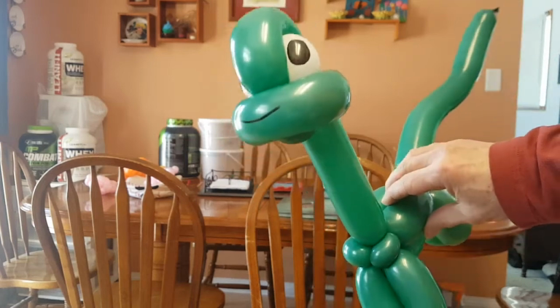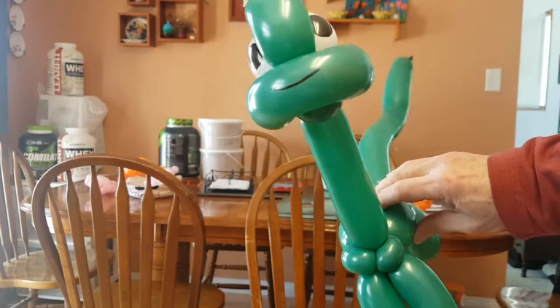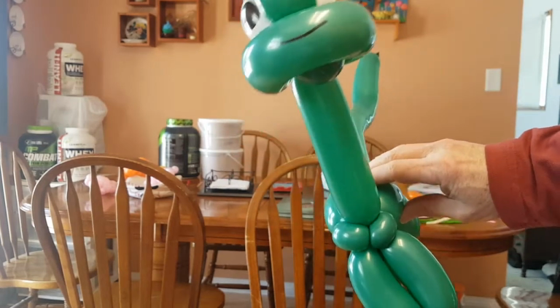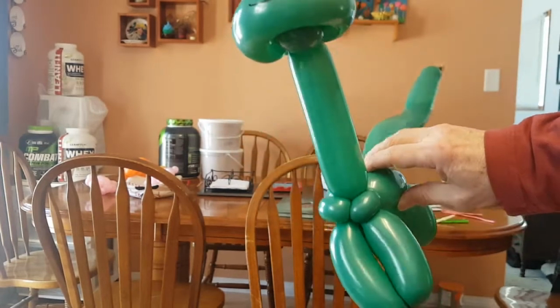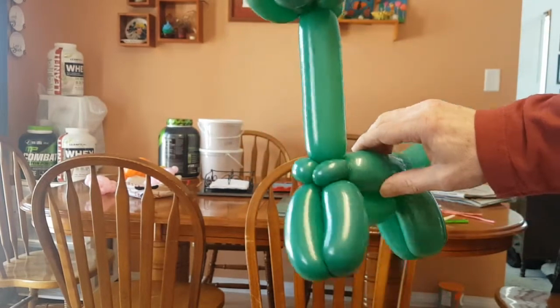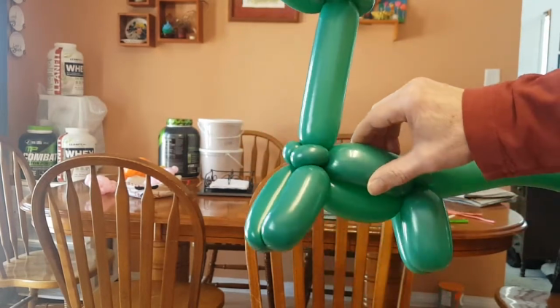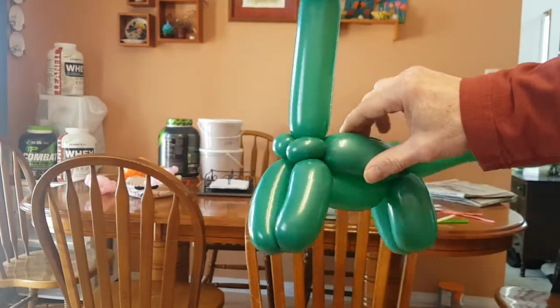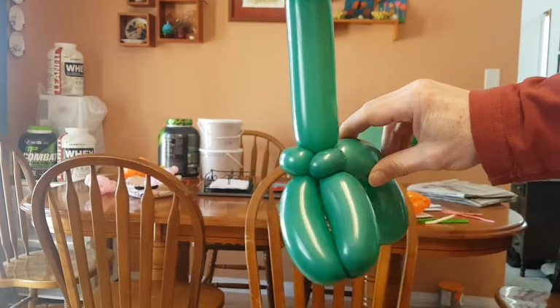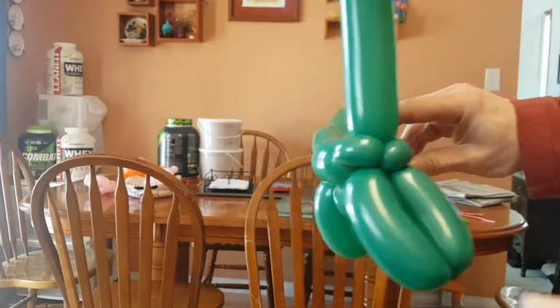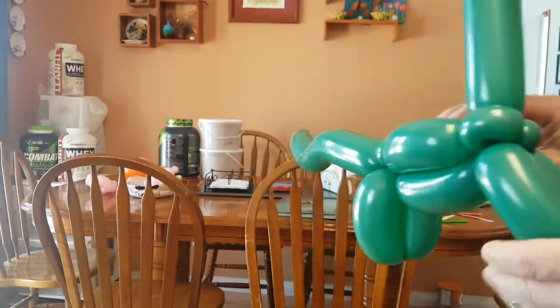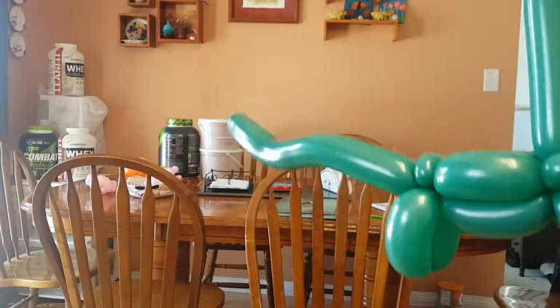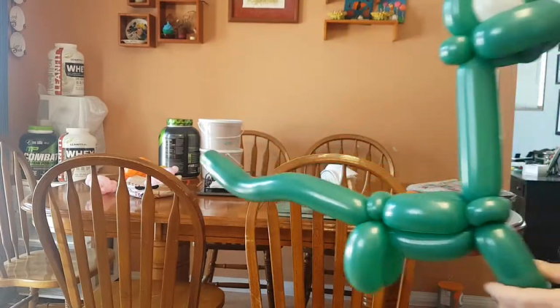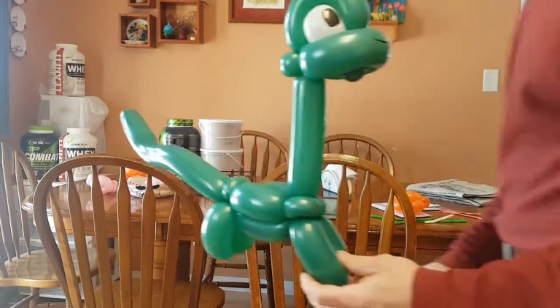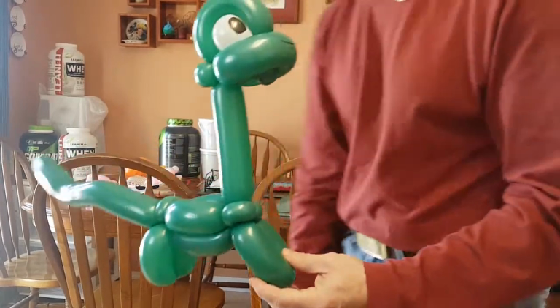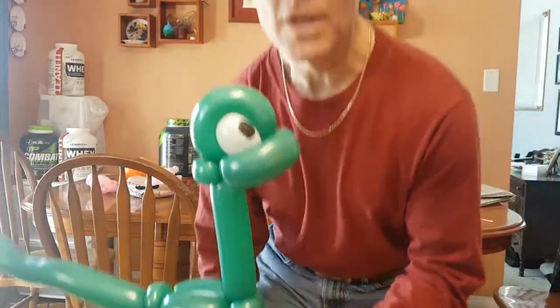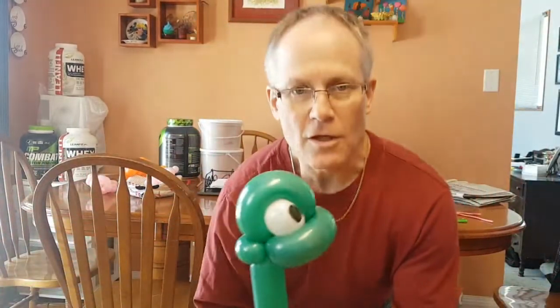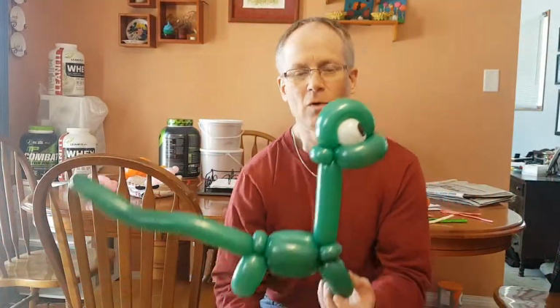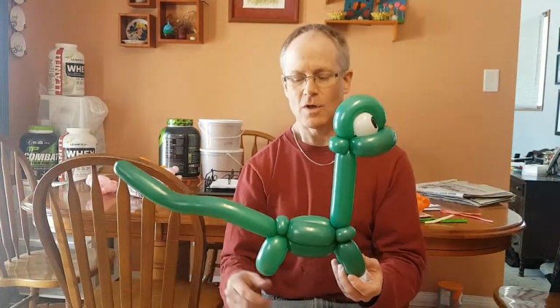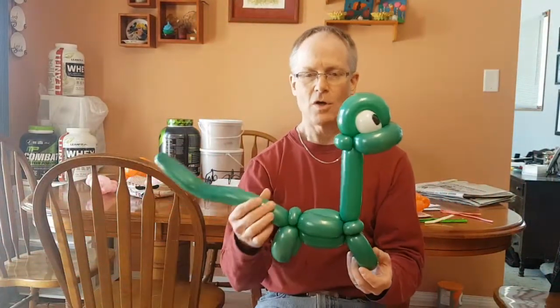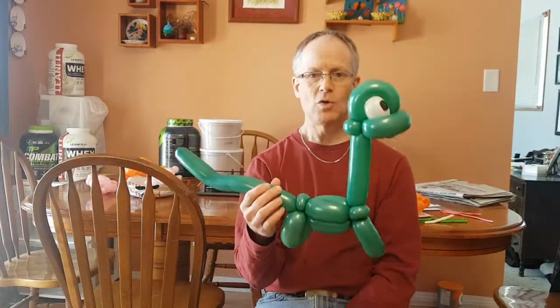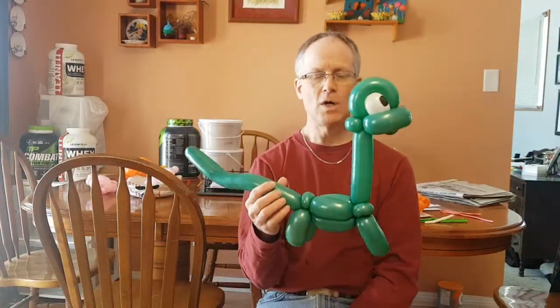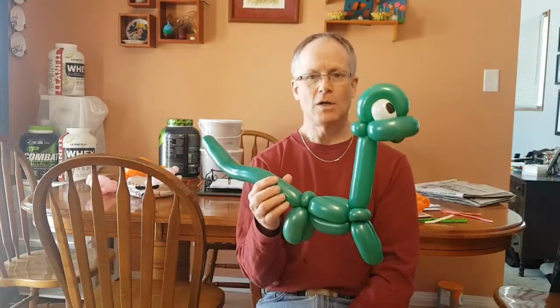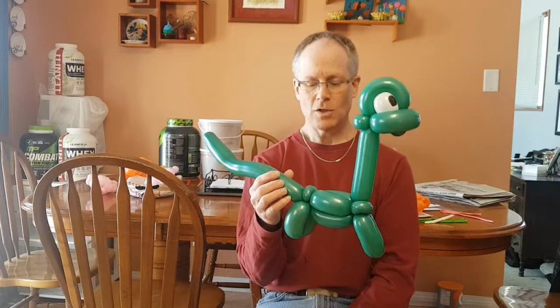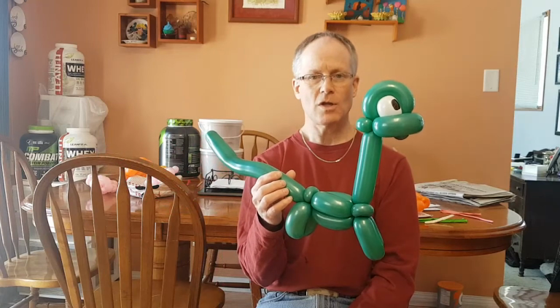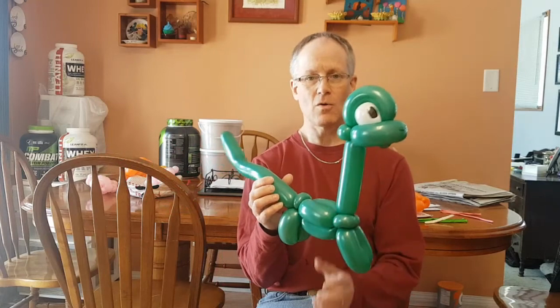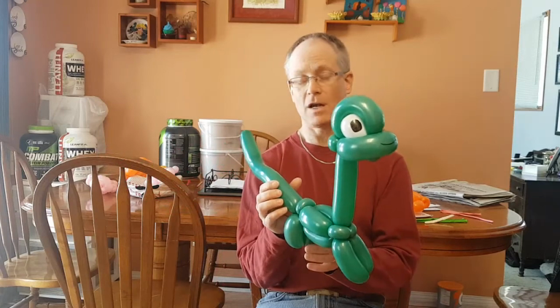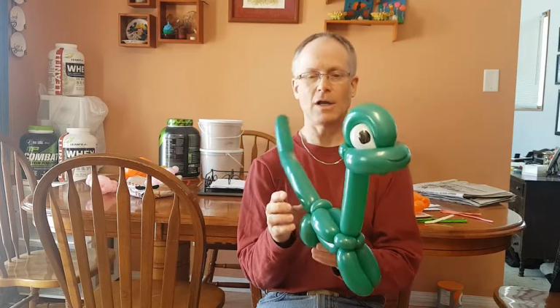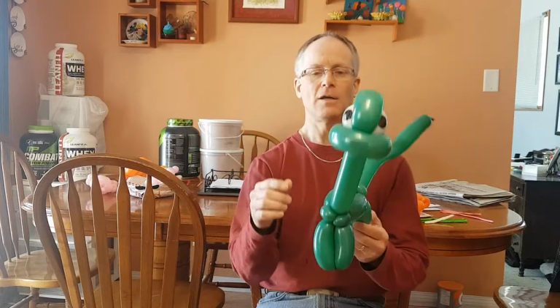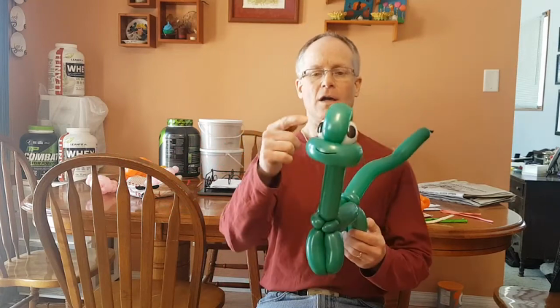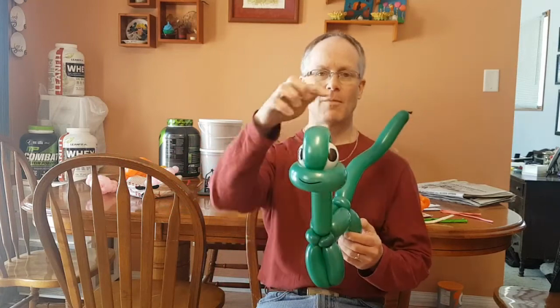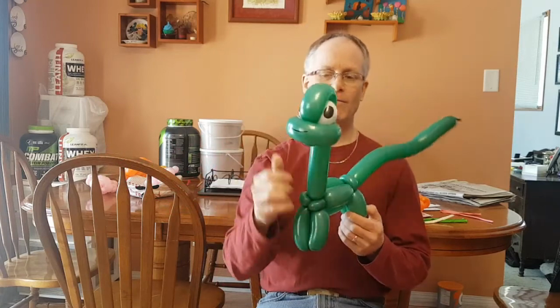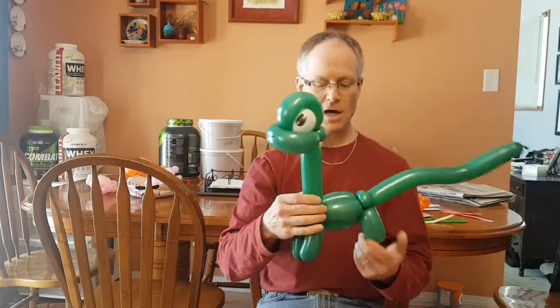Well, hello again. Here is a long neck dinosaur. This balloon uses two green 260s, or any color you like, and a scrap of white for the eyes.